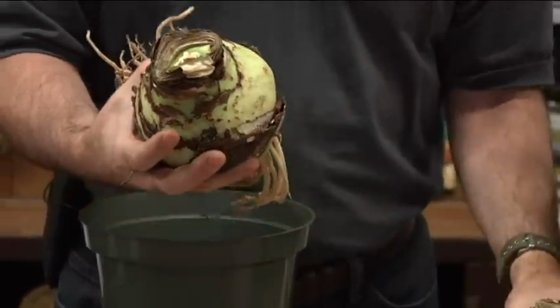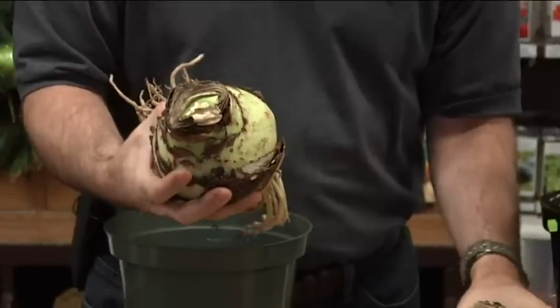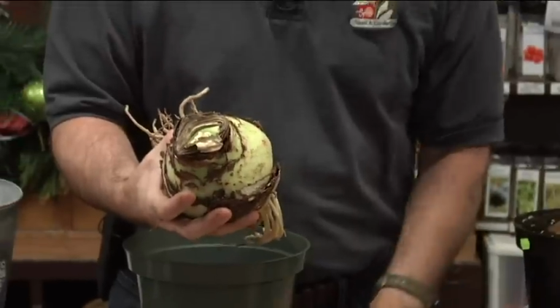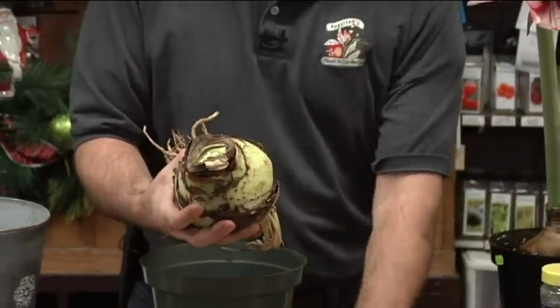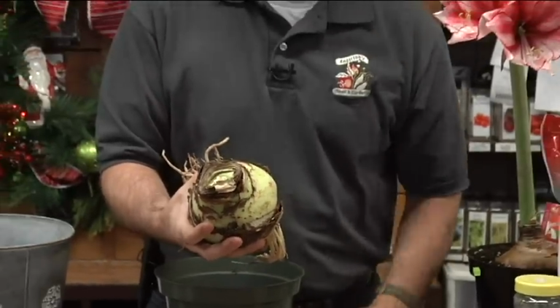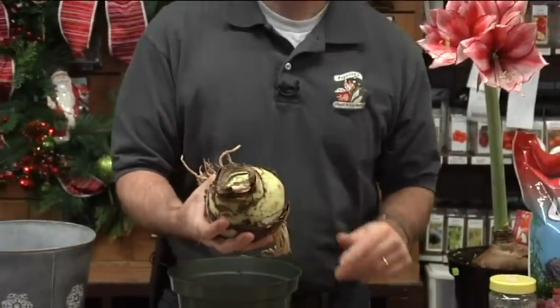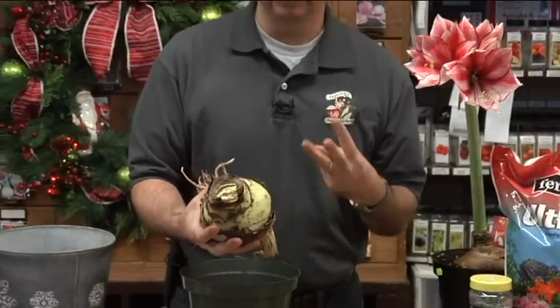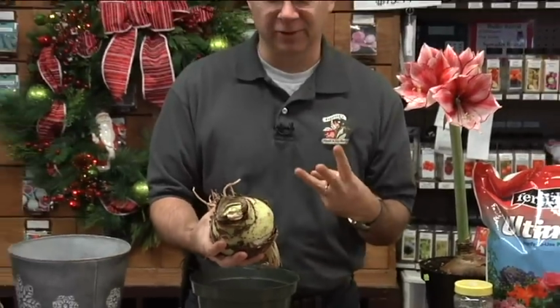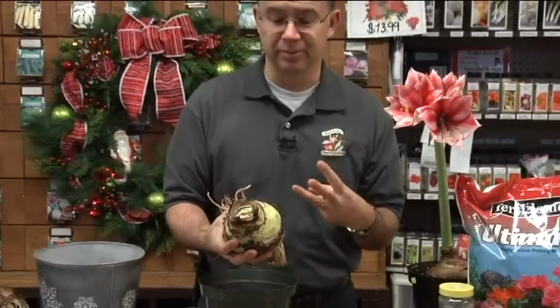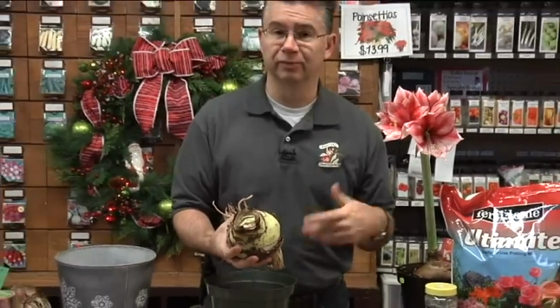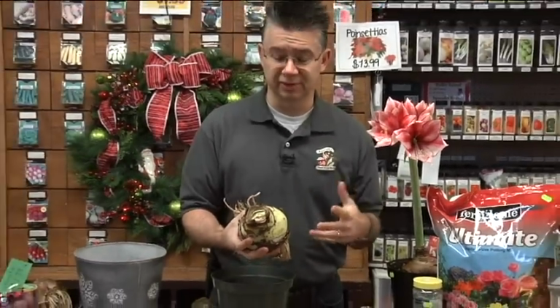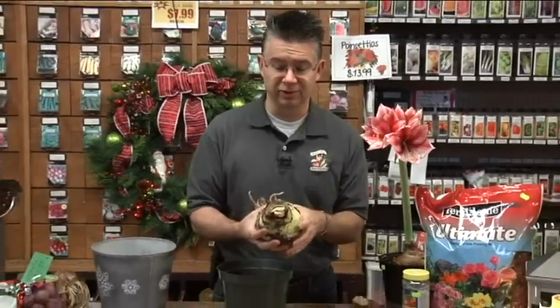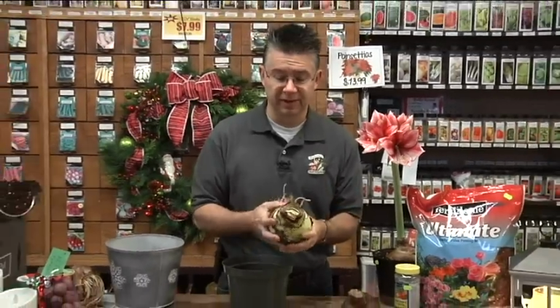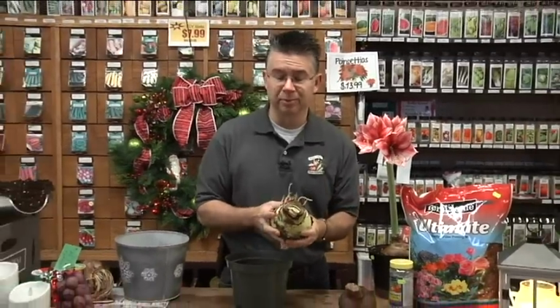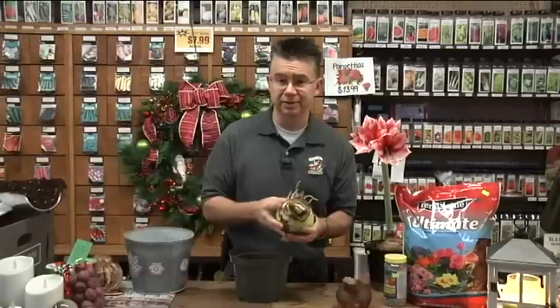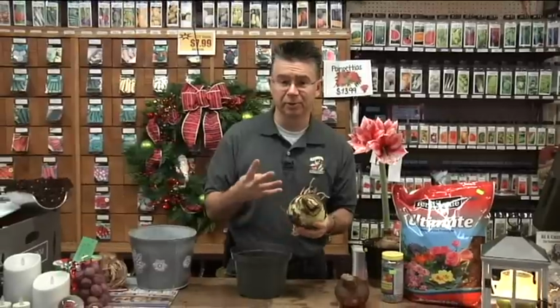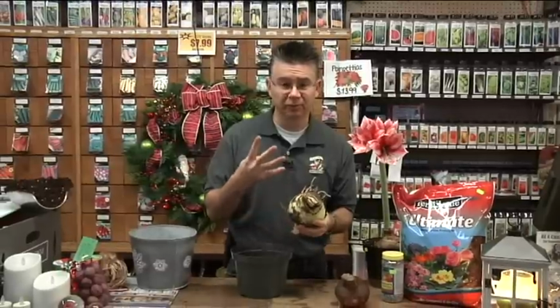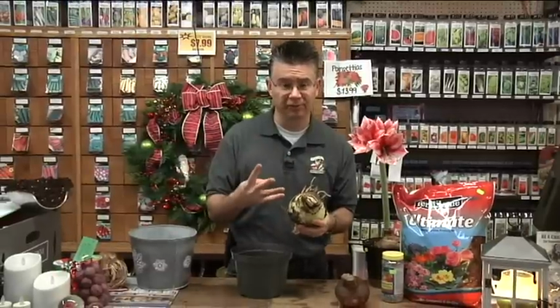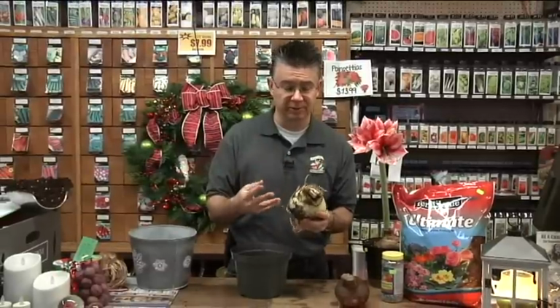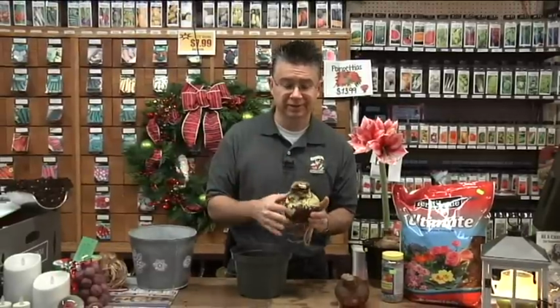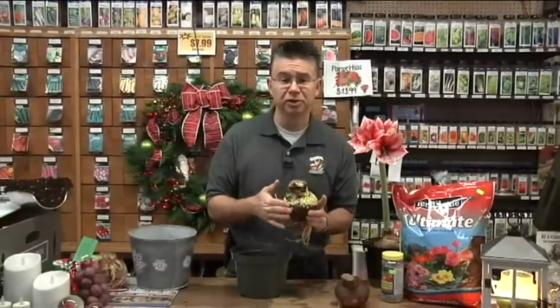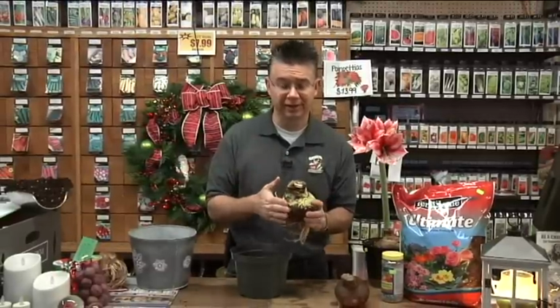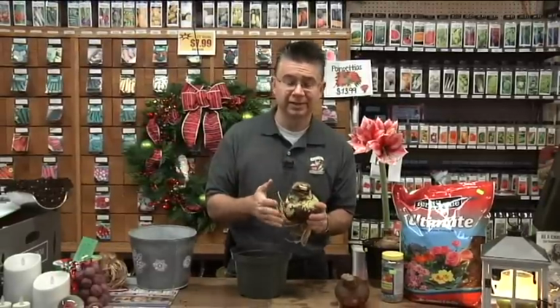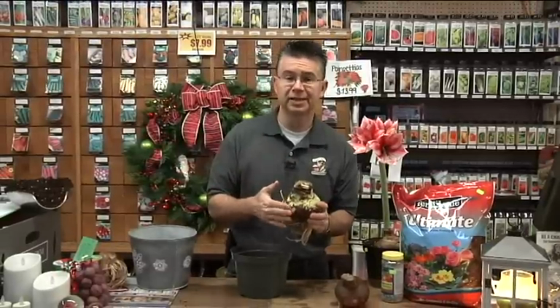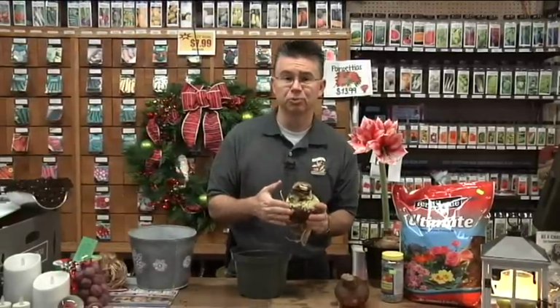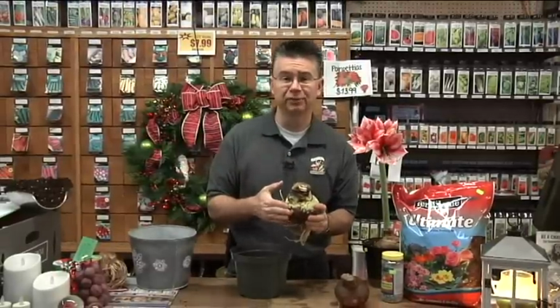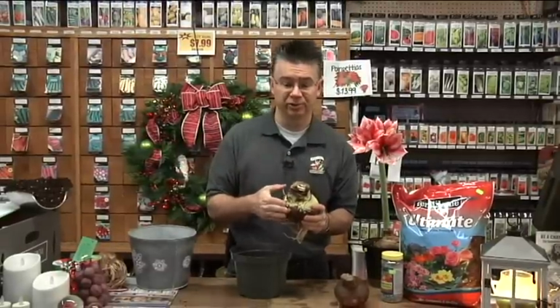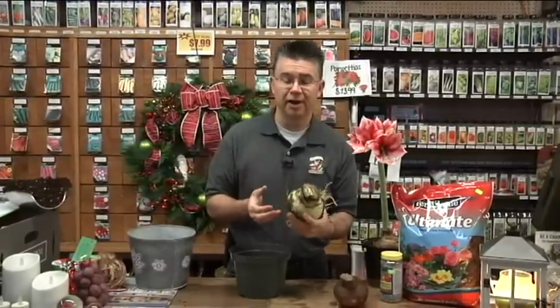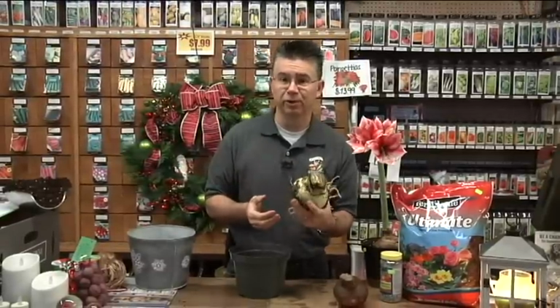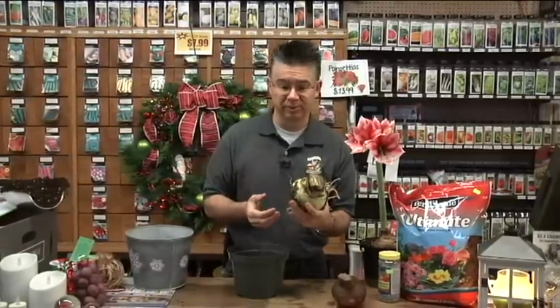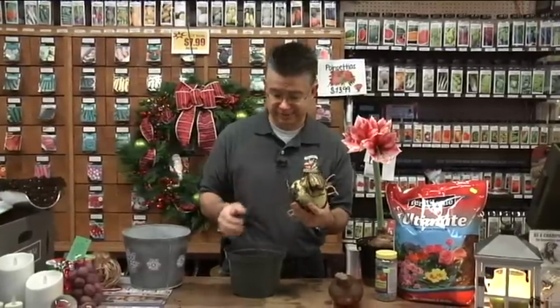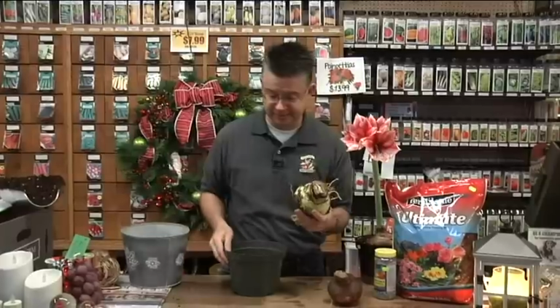The jumbos will produce at least three flower stems with four to six flowers on them, and in most cases they'll produce four stems. It's not unusual to have 16 to 20 flowers off of one bulb that size.